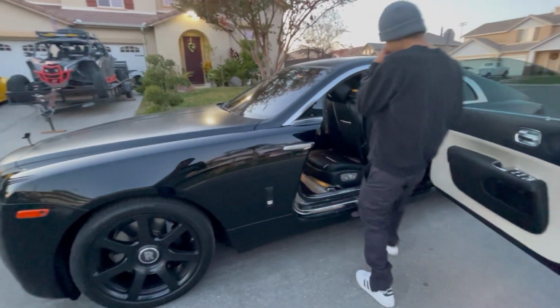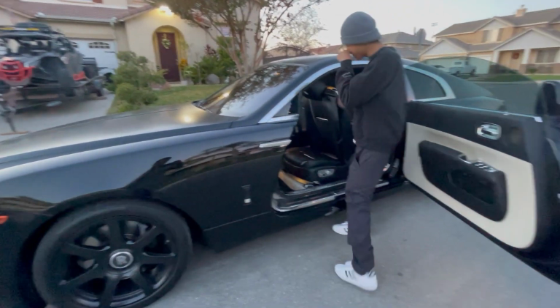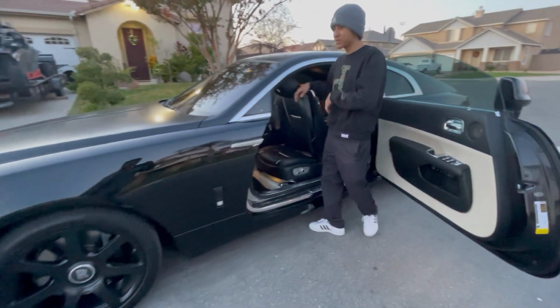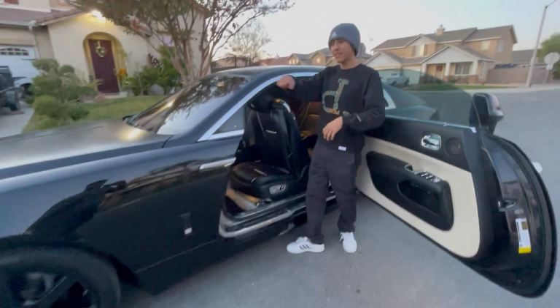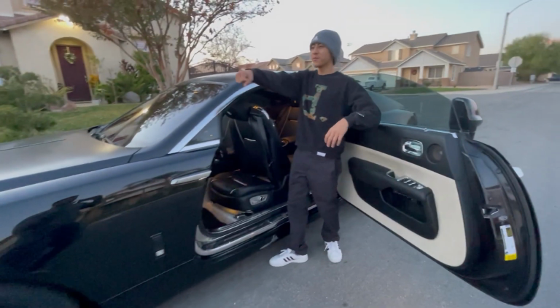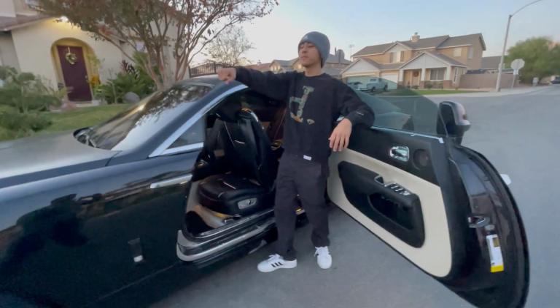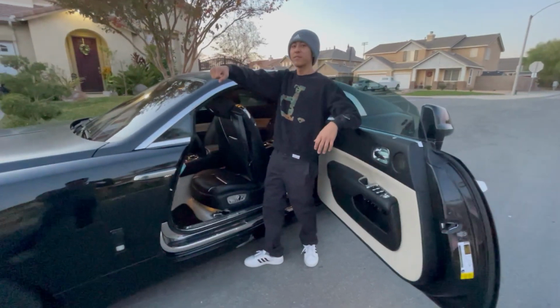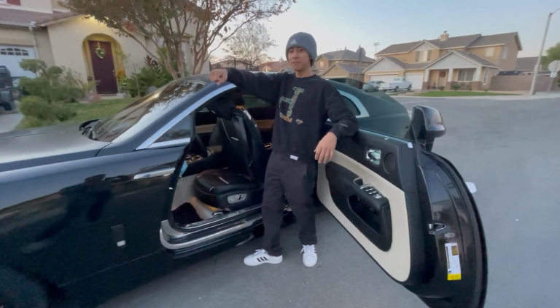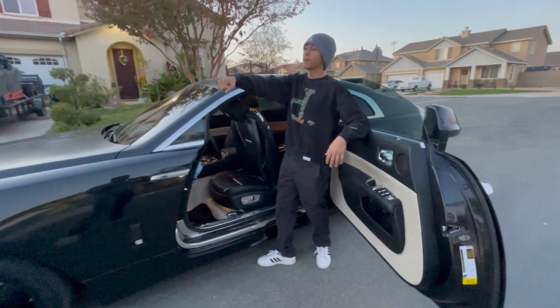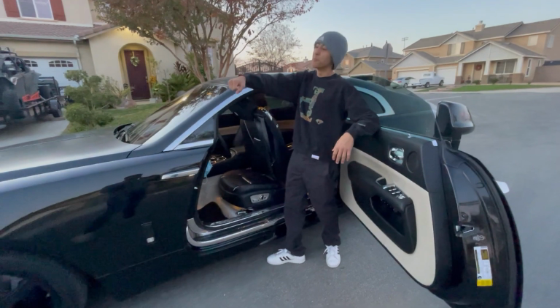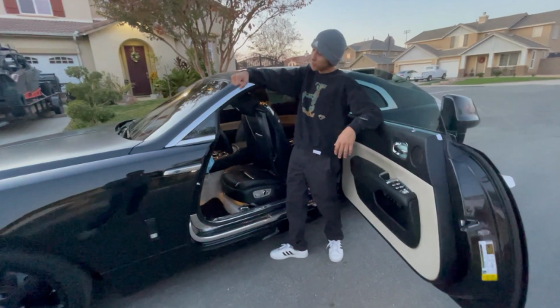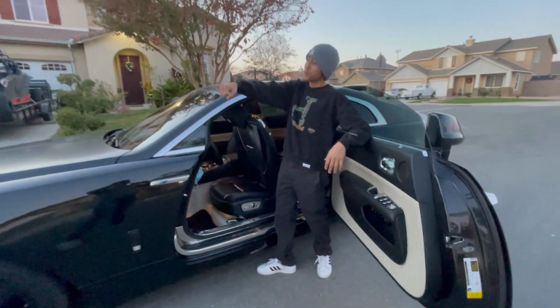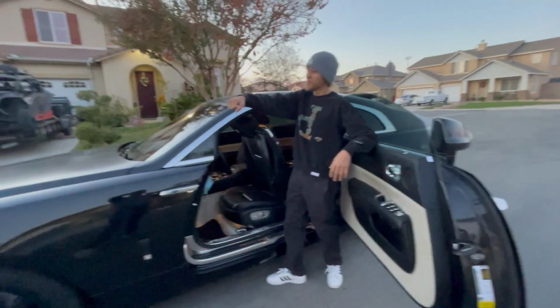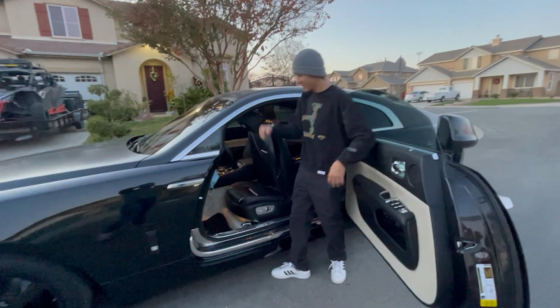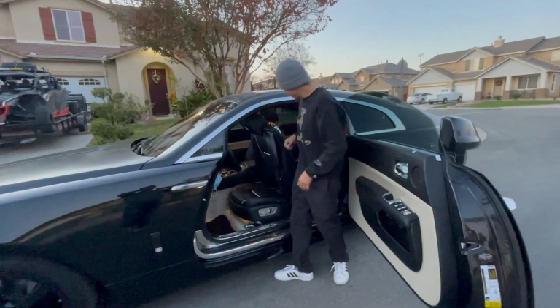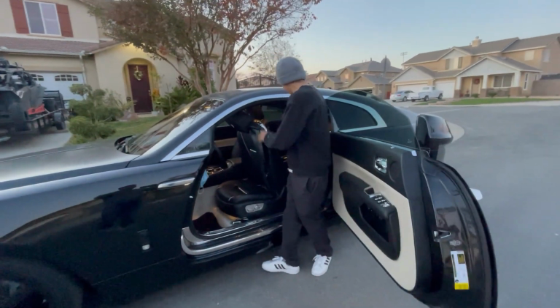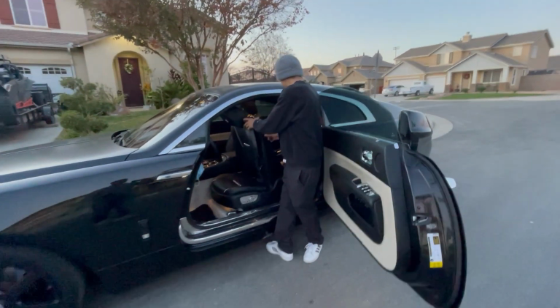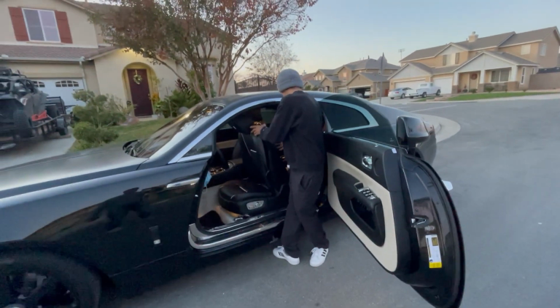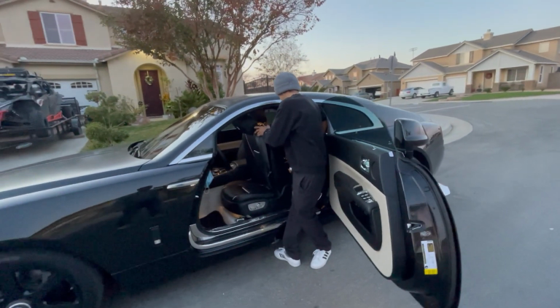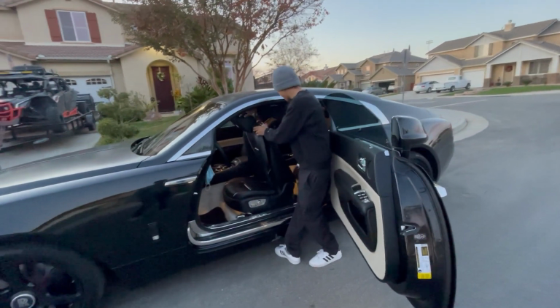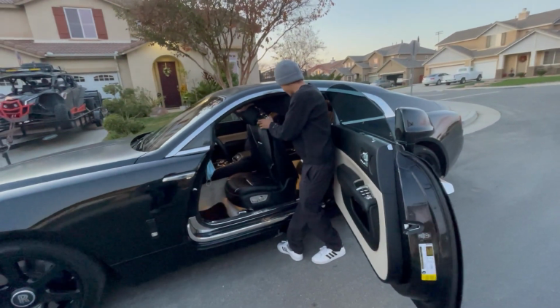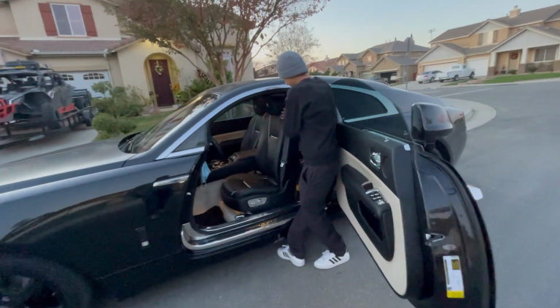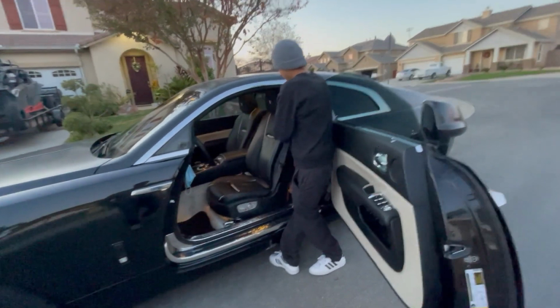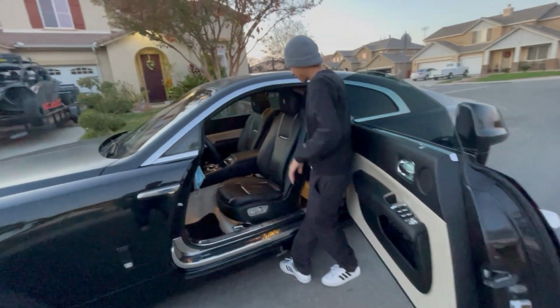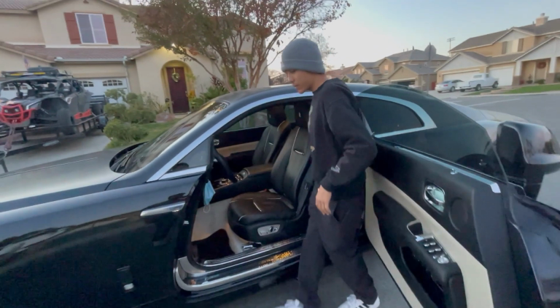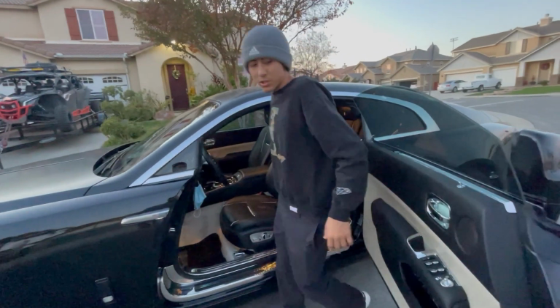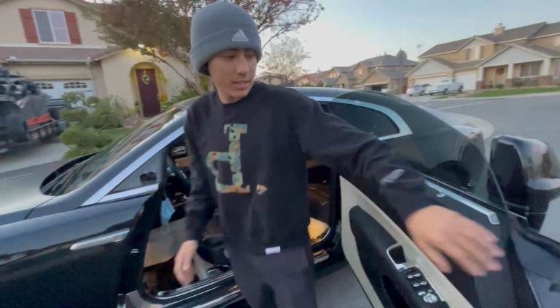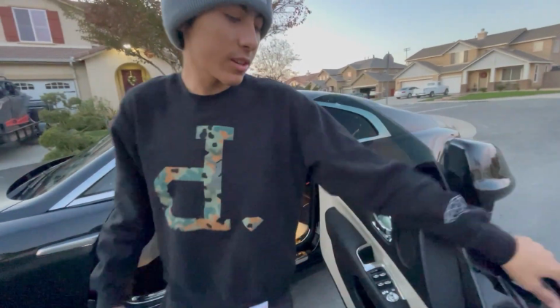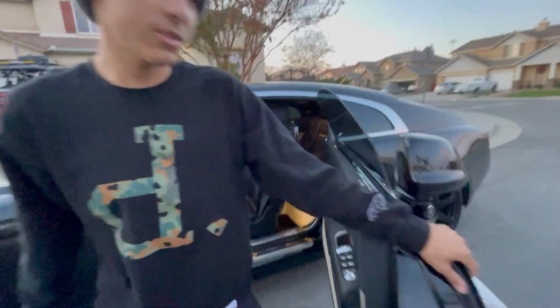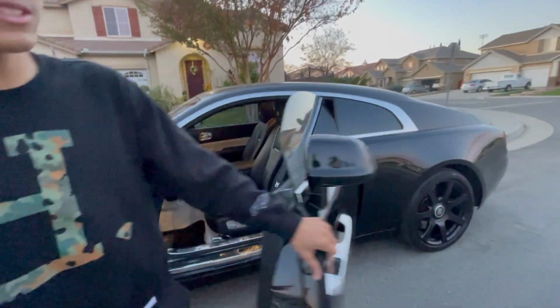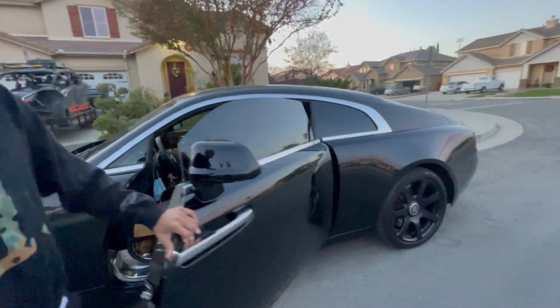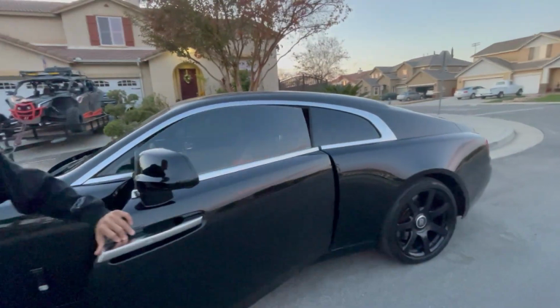We're just driving down the freeway and we have the music bumping. It goes back down. And we'll move on to the trunk, guys, so you can see how spacious it is.